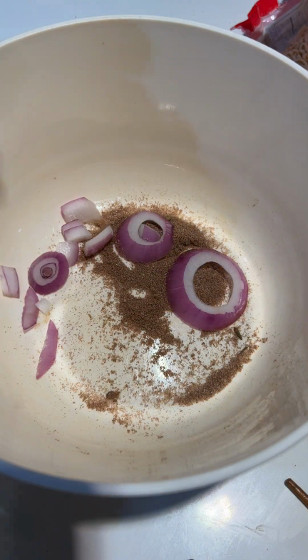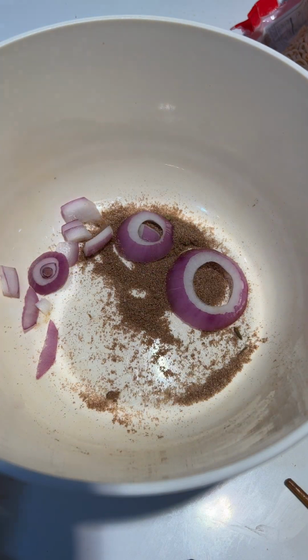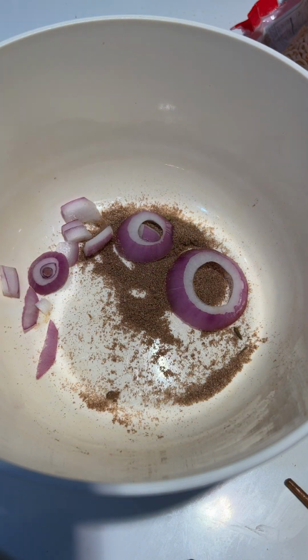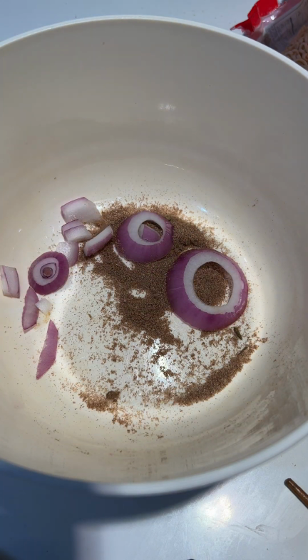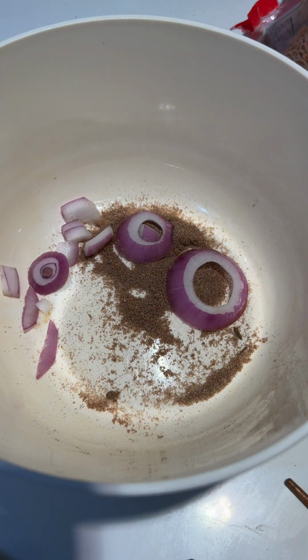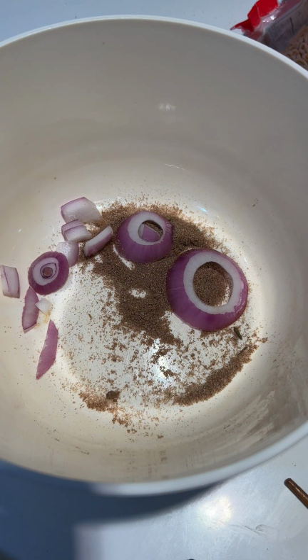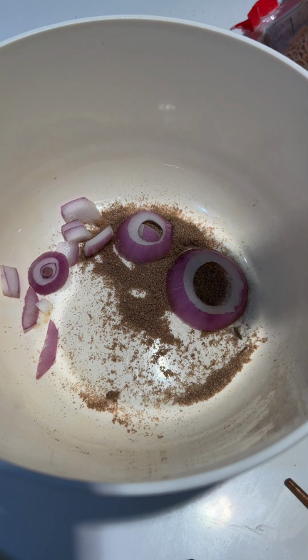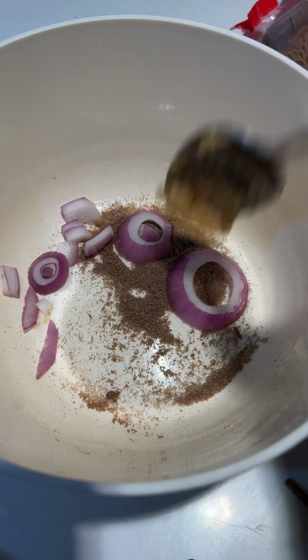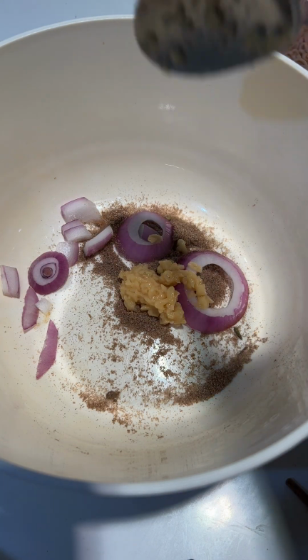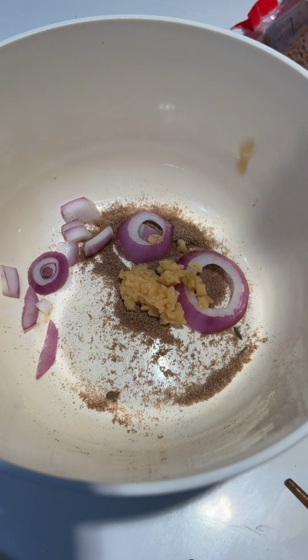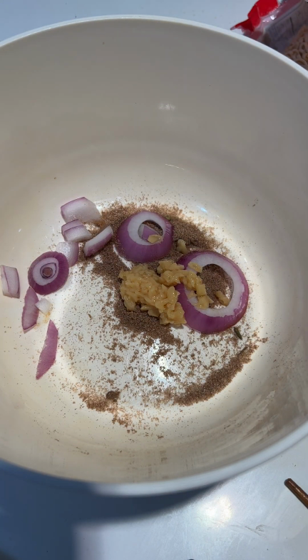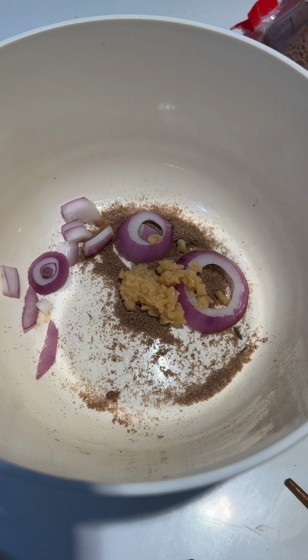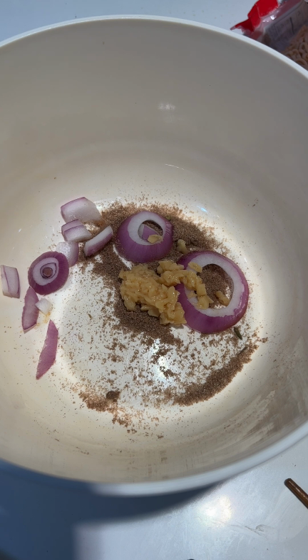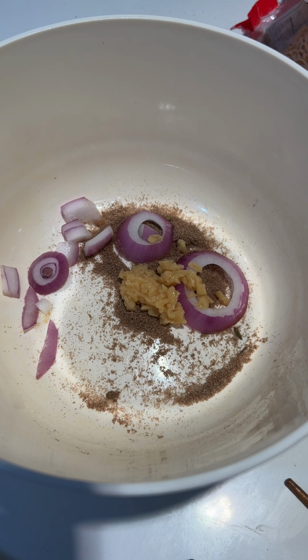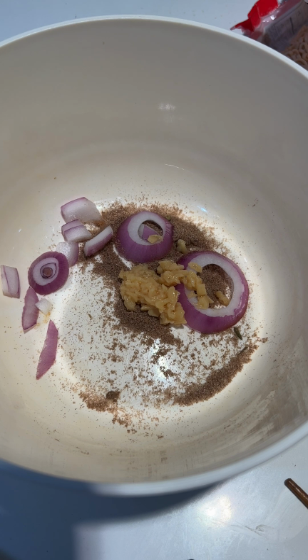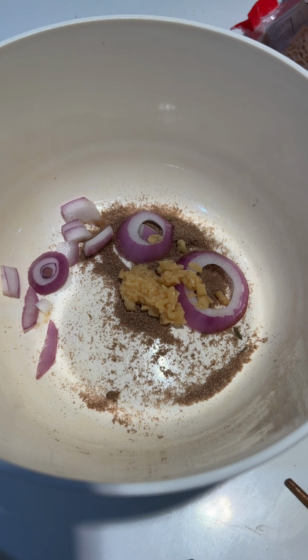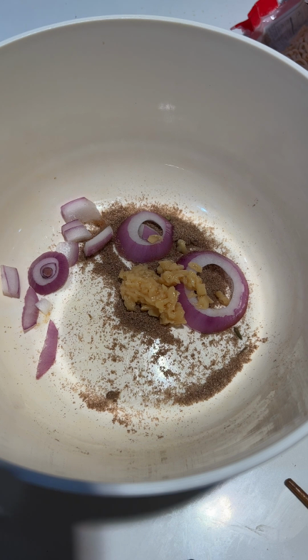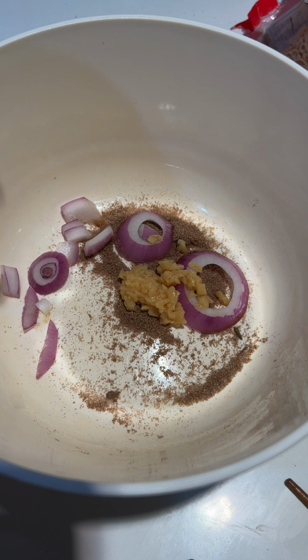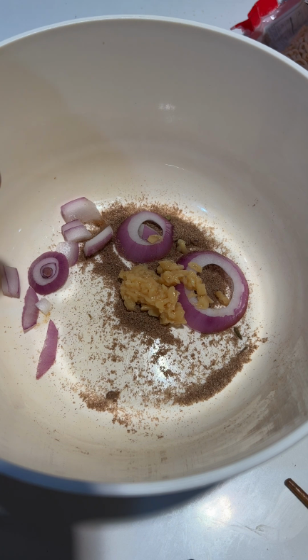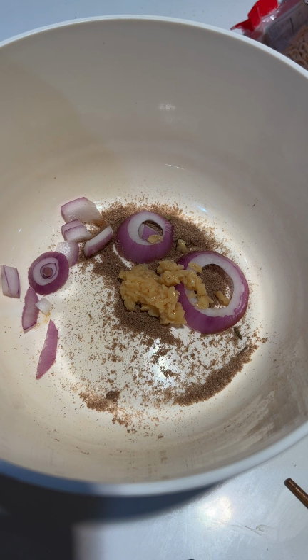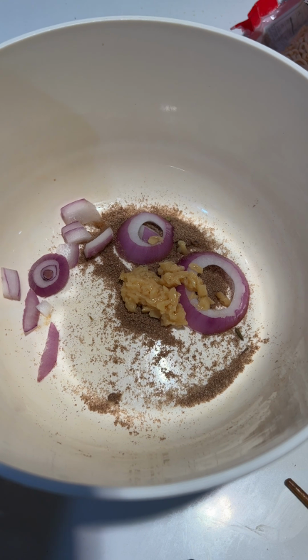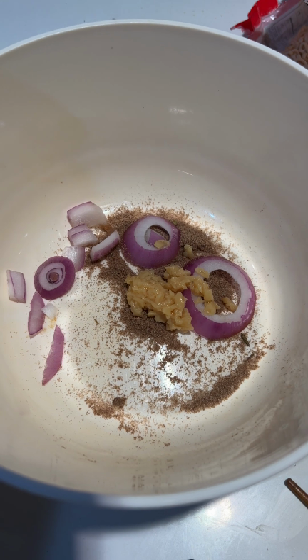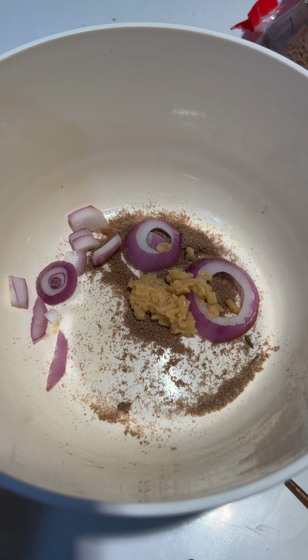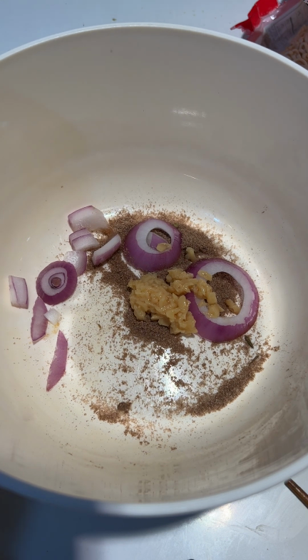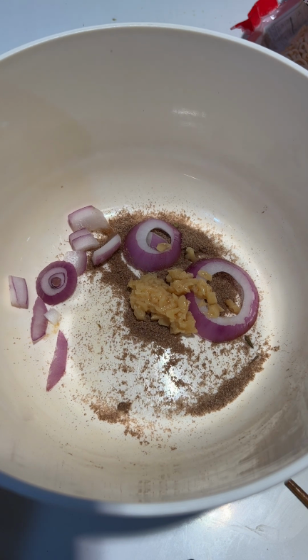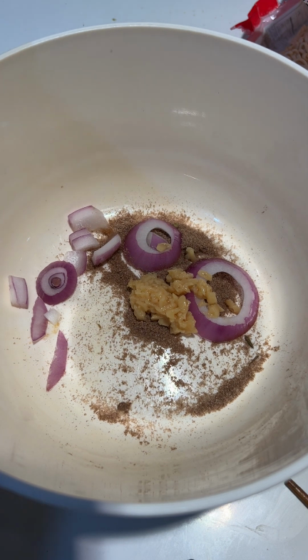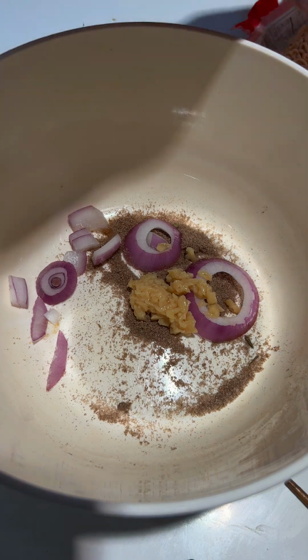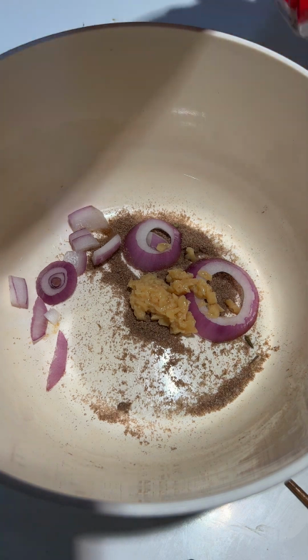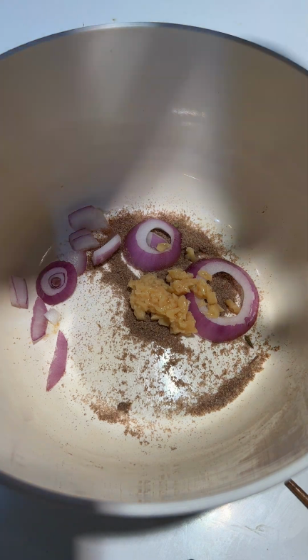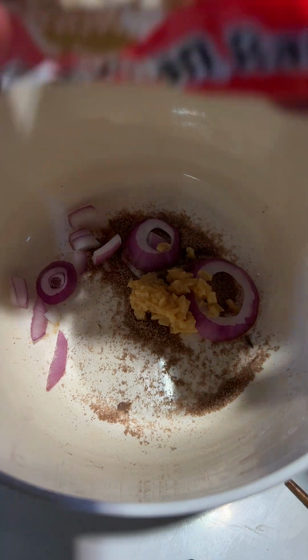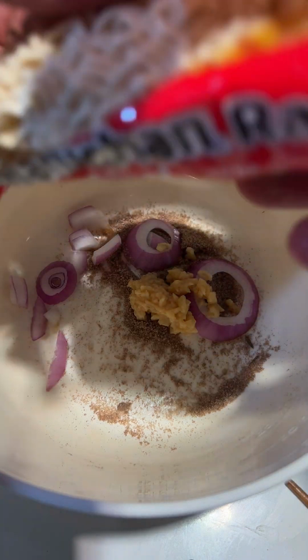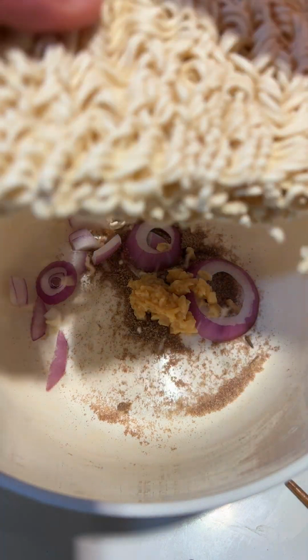Step 2: Saliva and Enzymes. Salivary glands in your mouth produce saliva, which contains enzymes like amylase. Amylase begins the breakdown of carbohydrates in the noodles into simpler sugars.